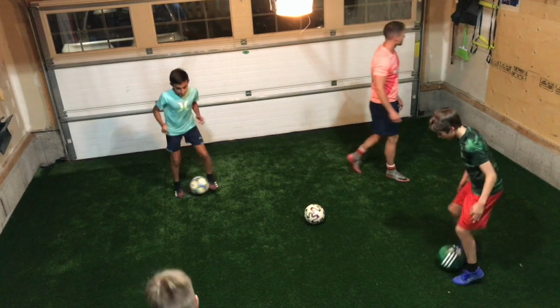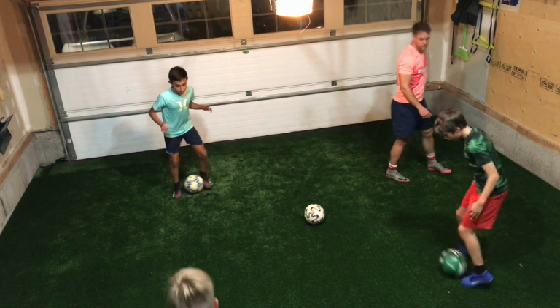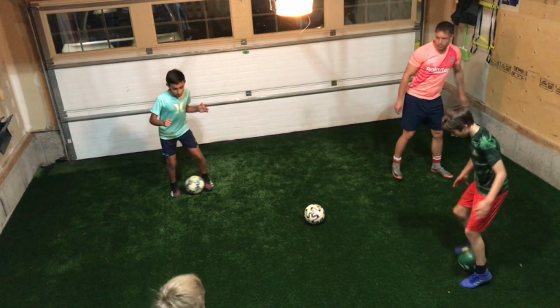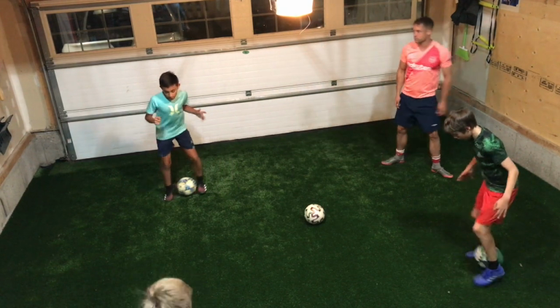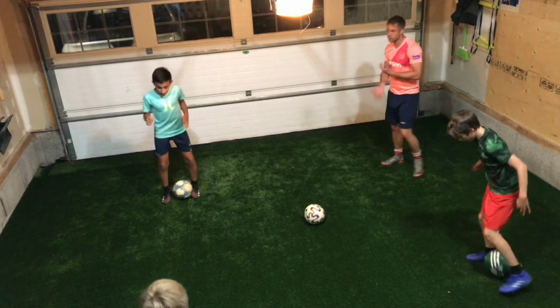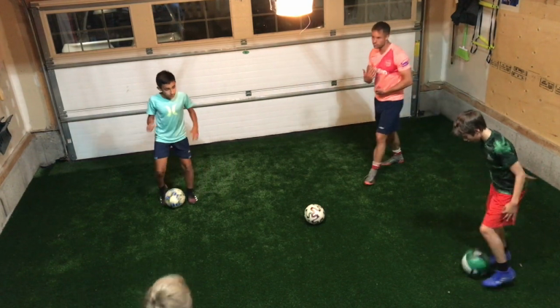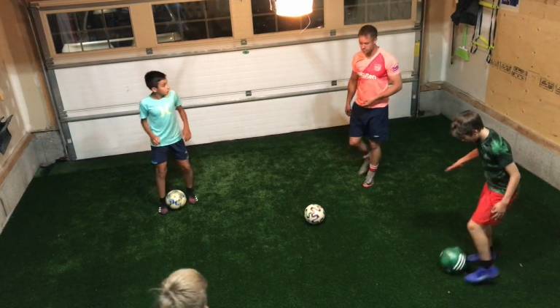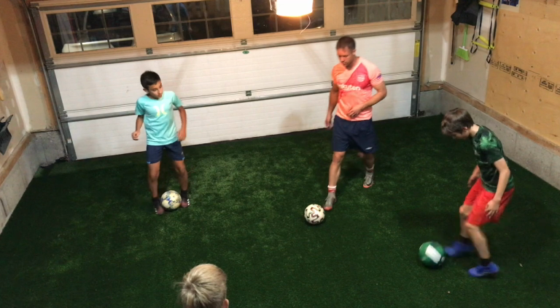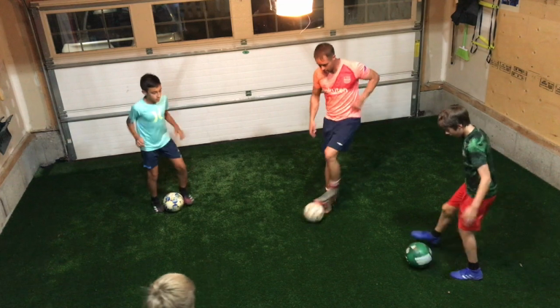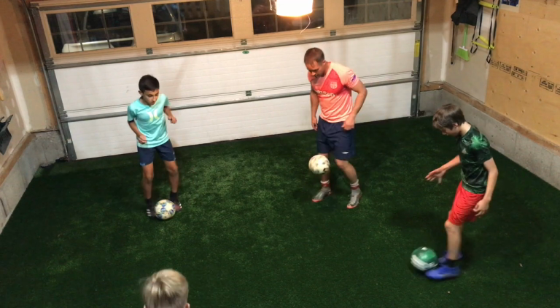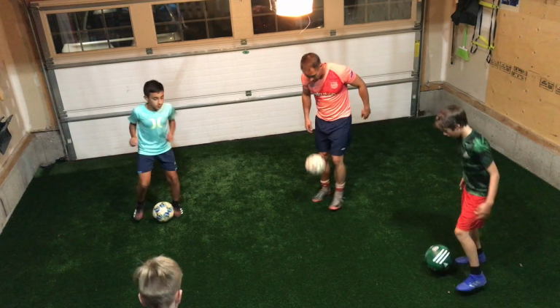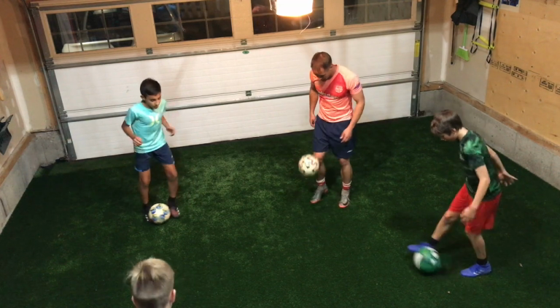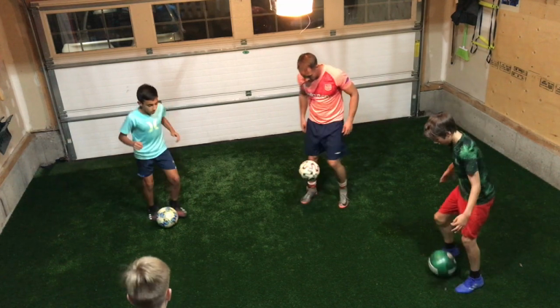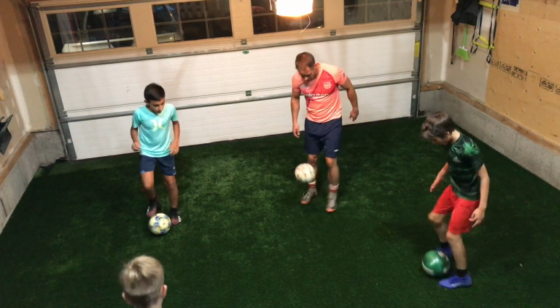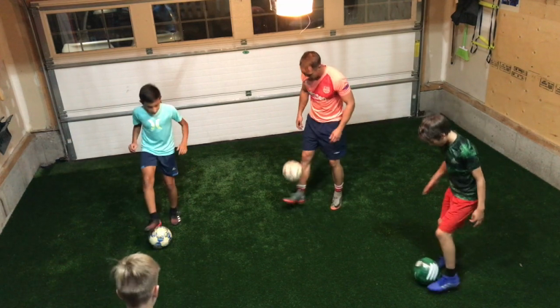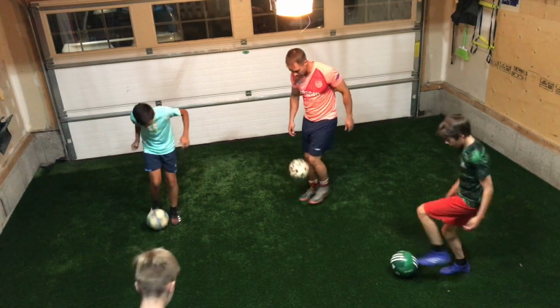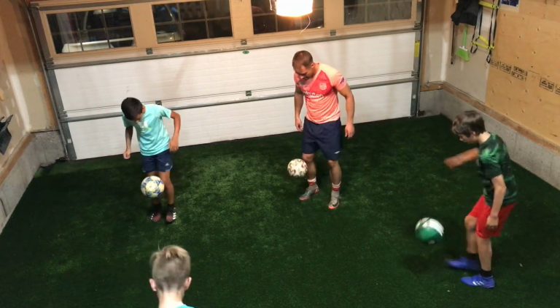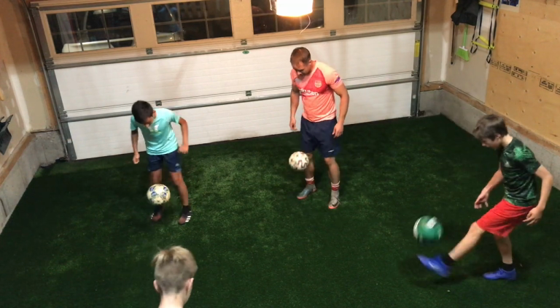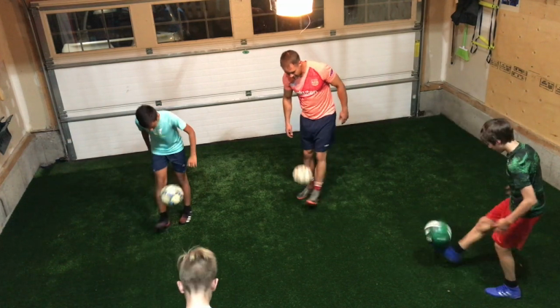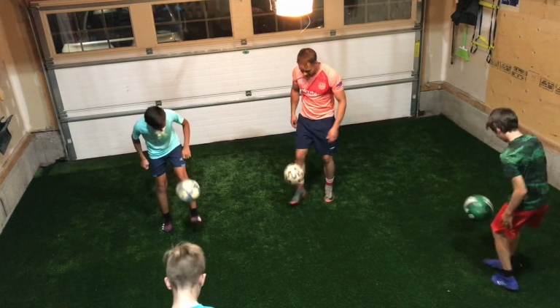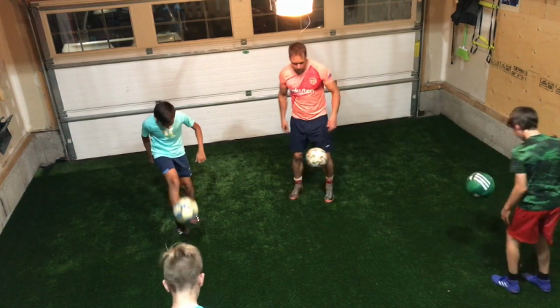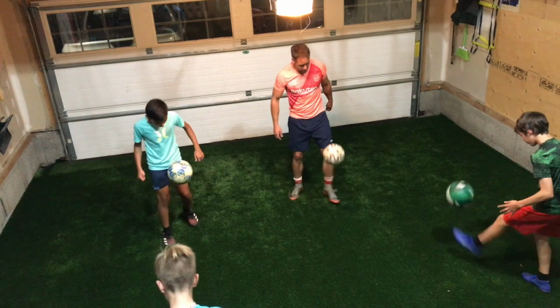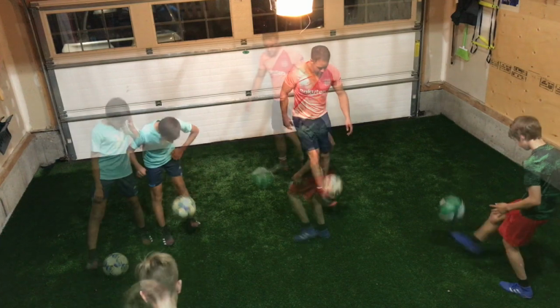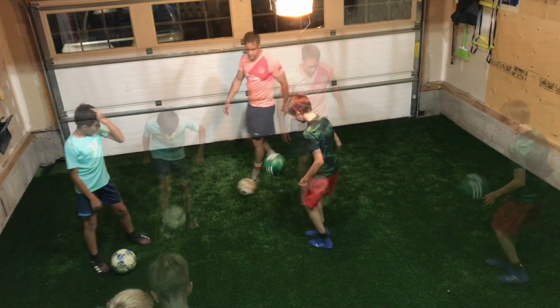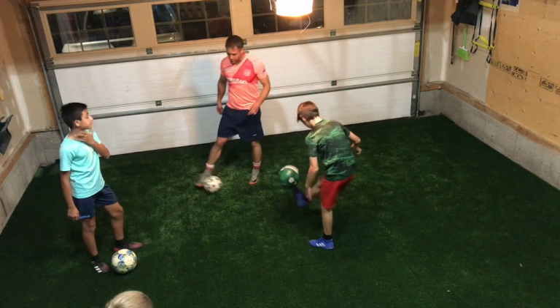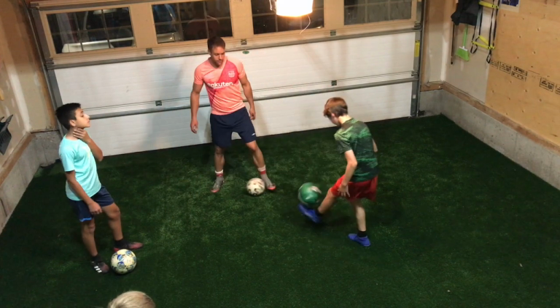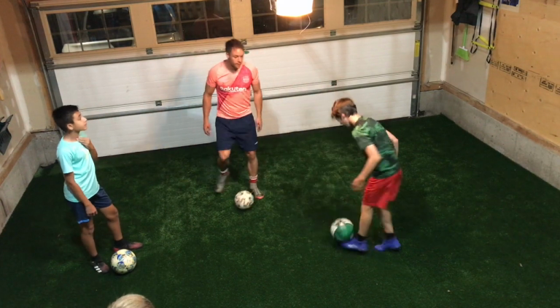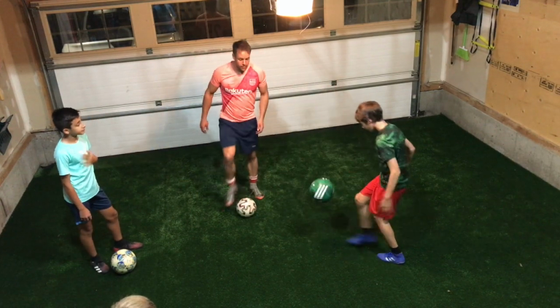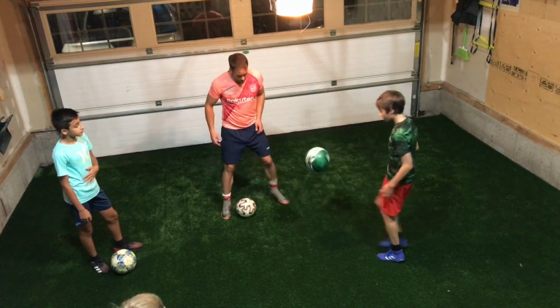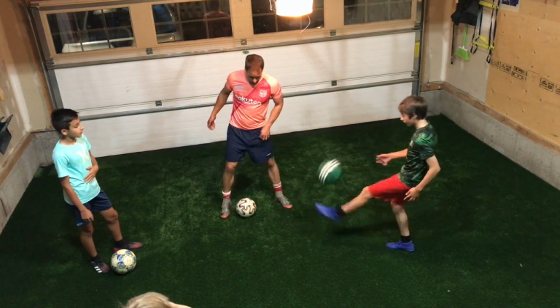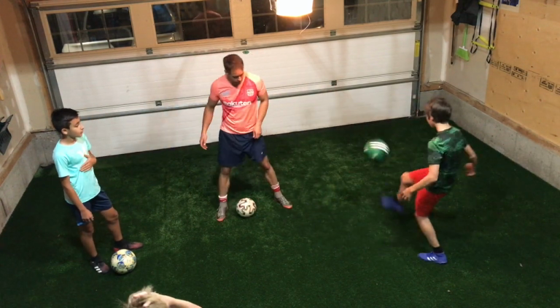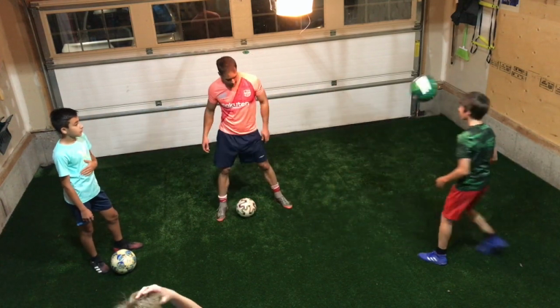When I say stop, I want you to ball up juggle to 20. Go. Stop. Come out. You're good.